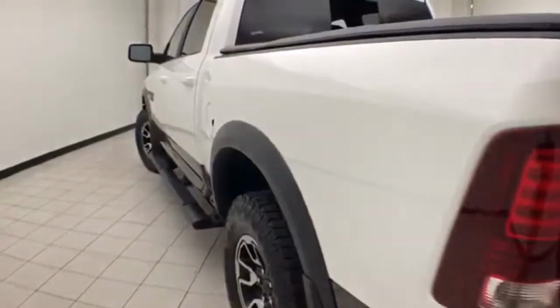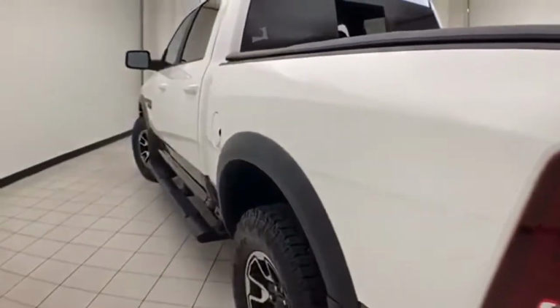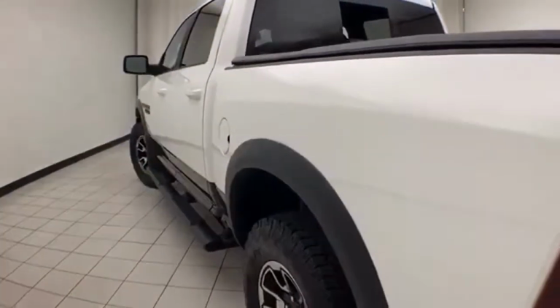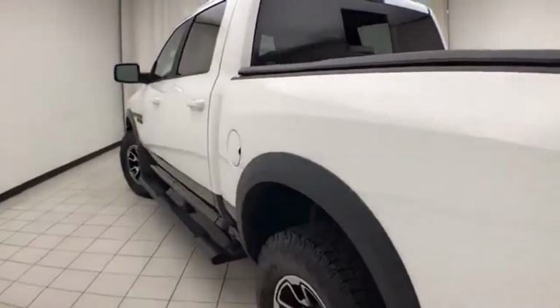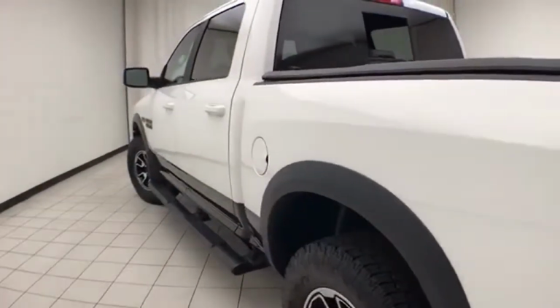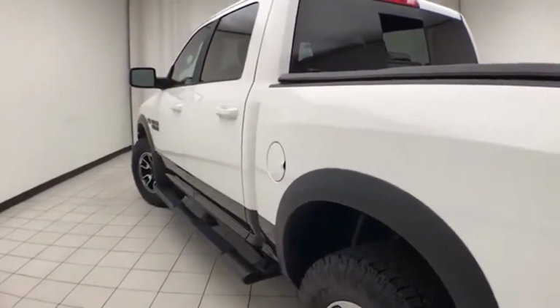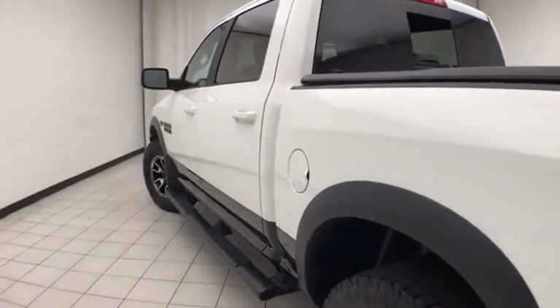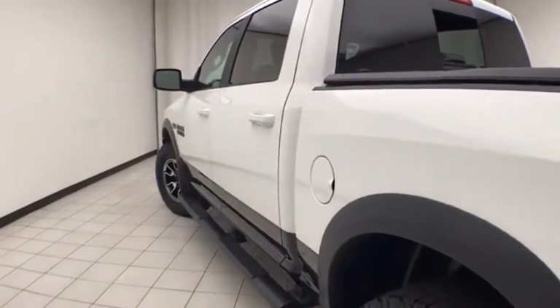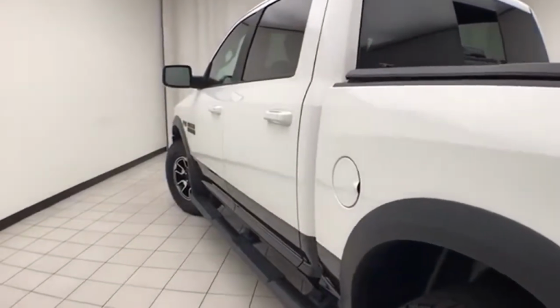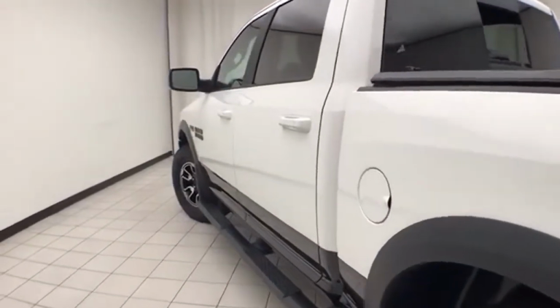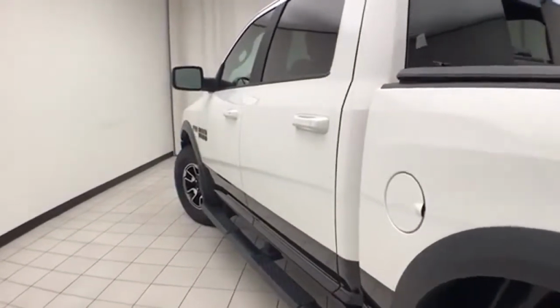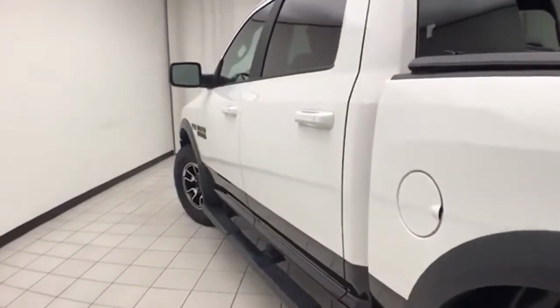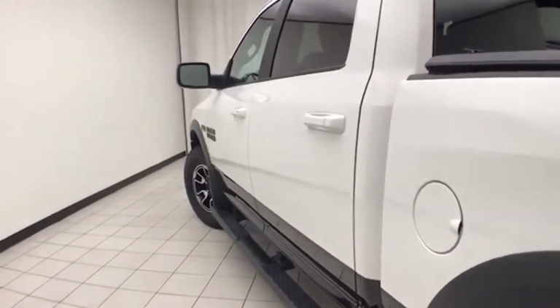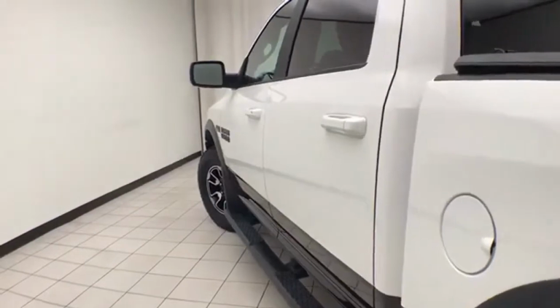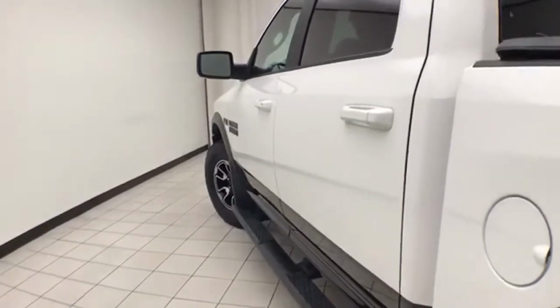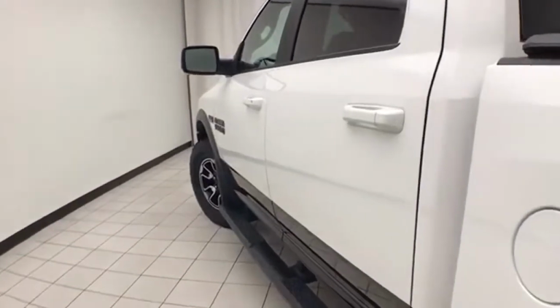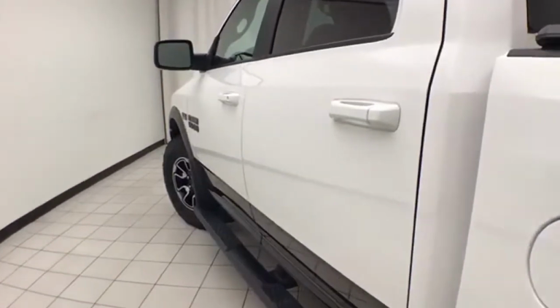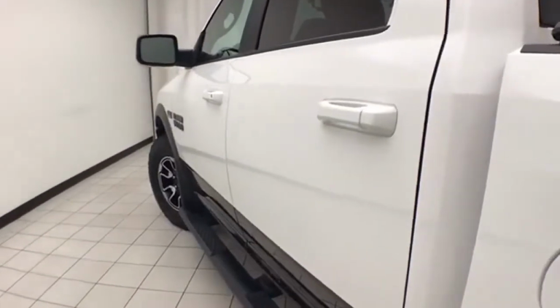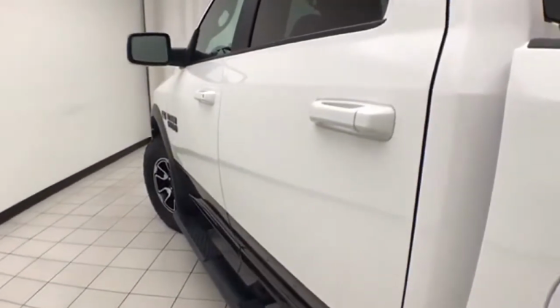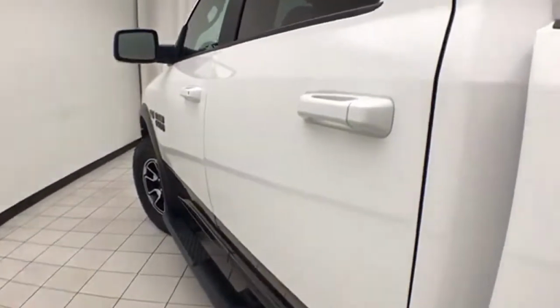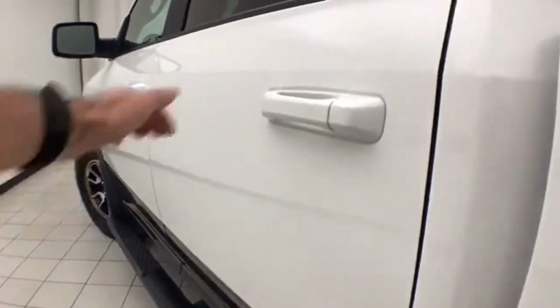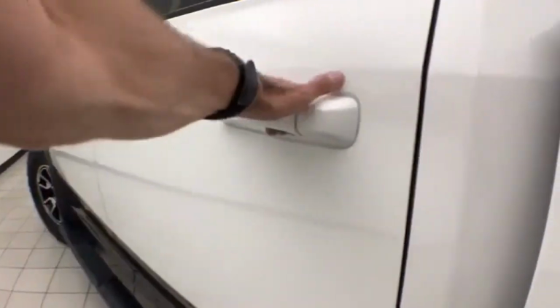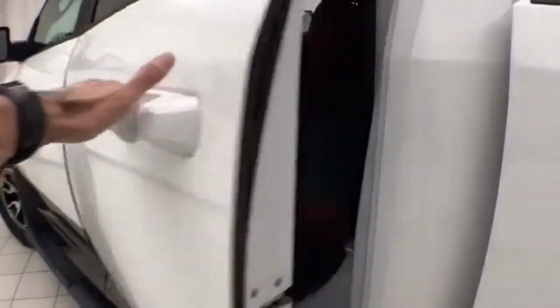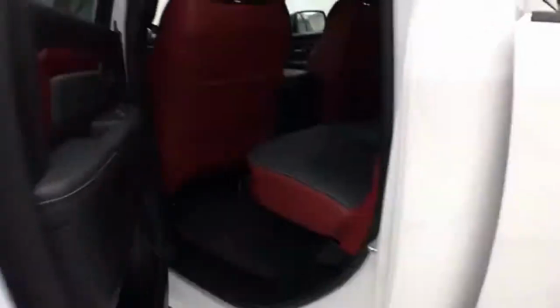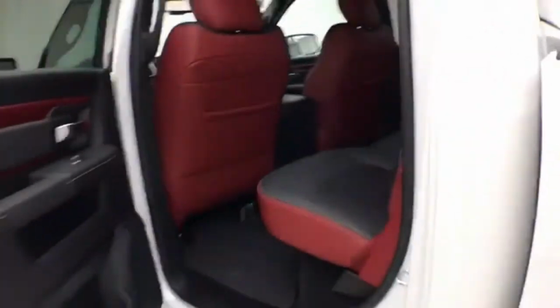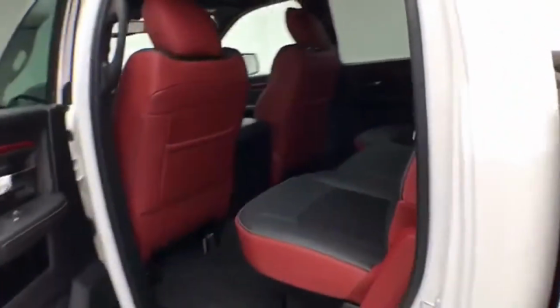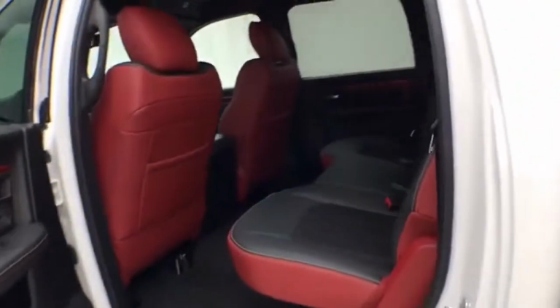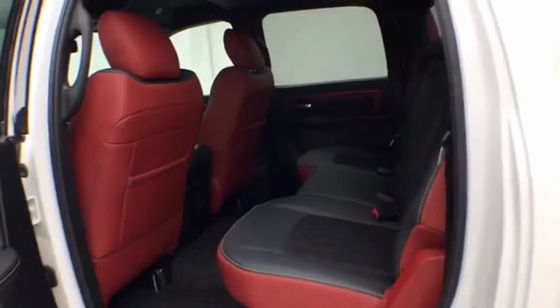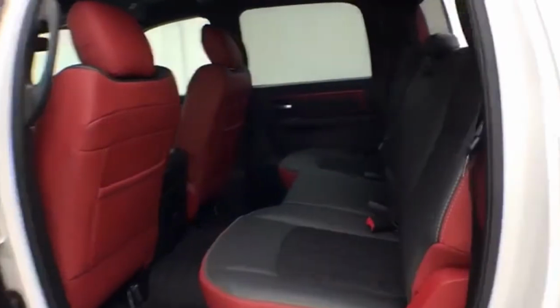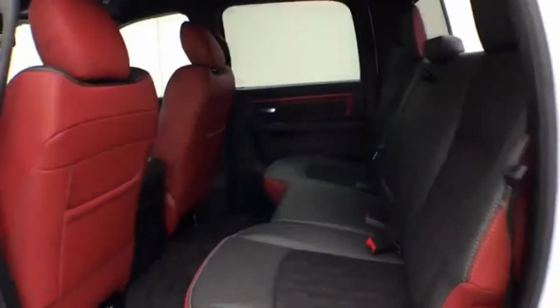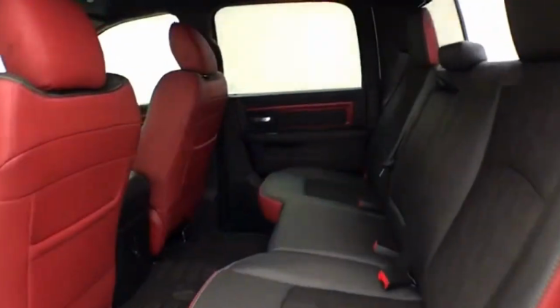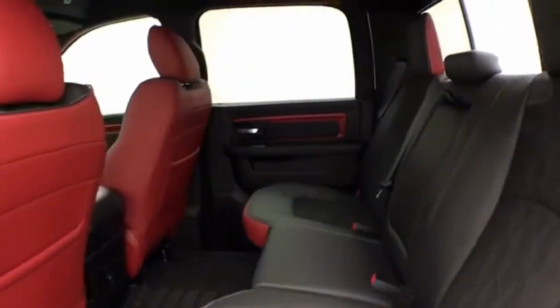This Ram also has the four corners air suspension system. It can raise the vehicle up to two off-road heights as well as dropping down to an aero mode.